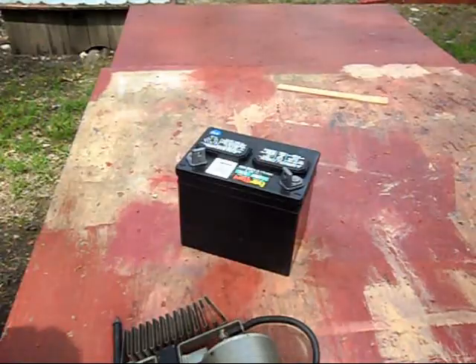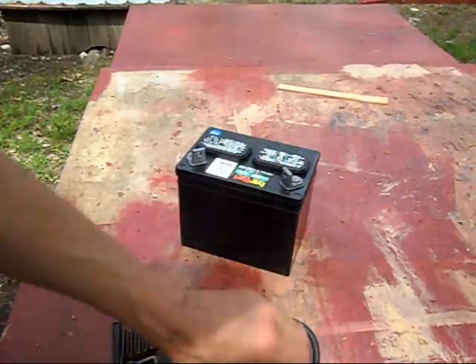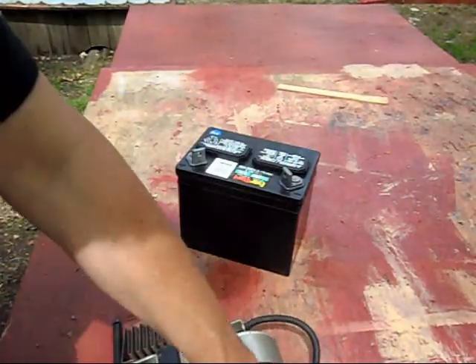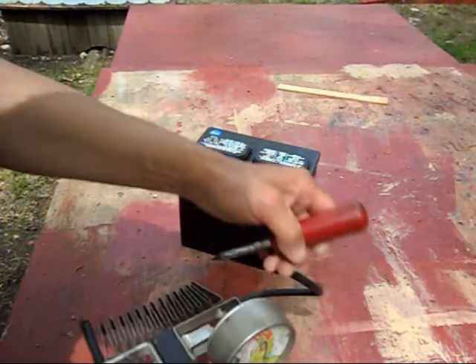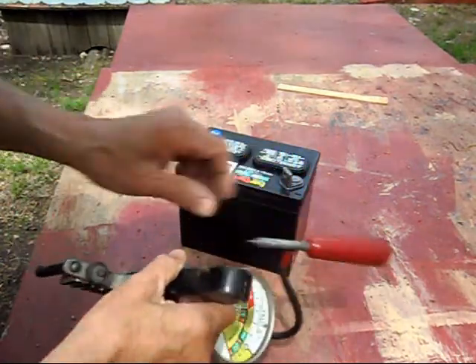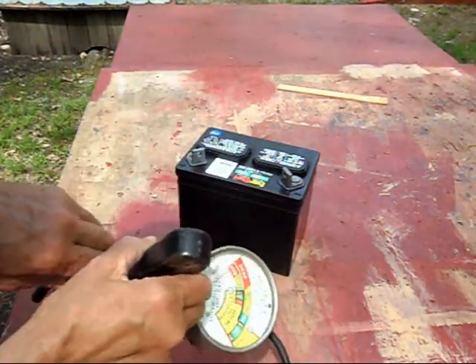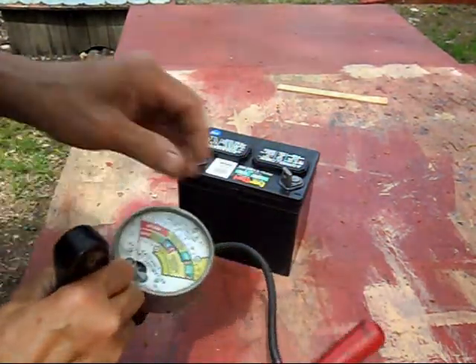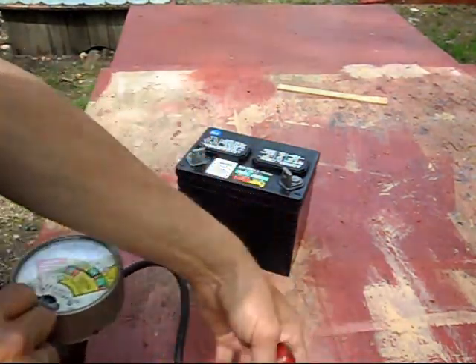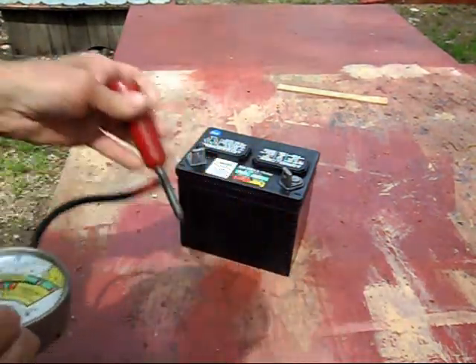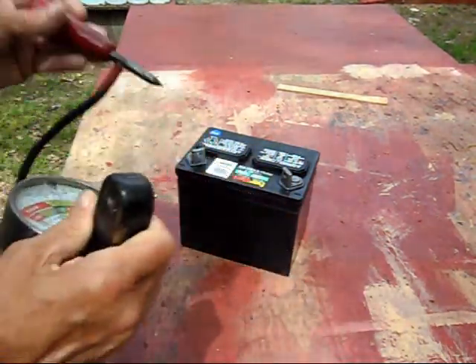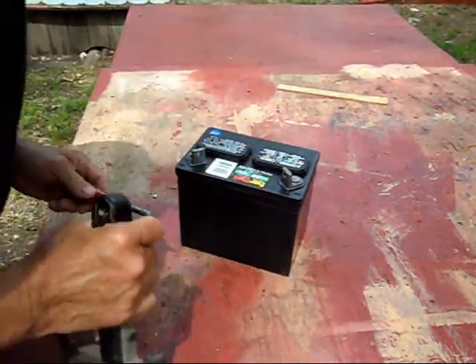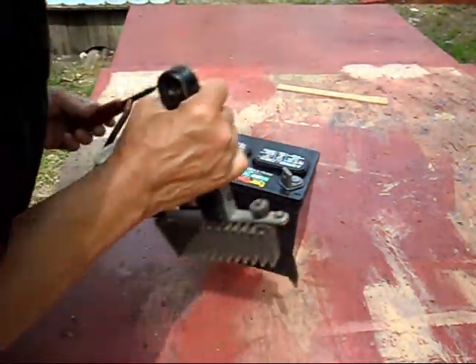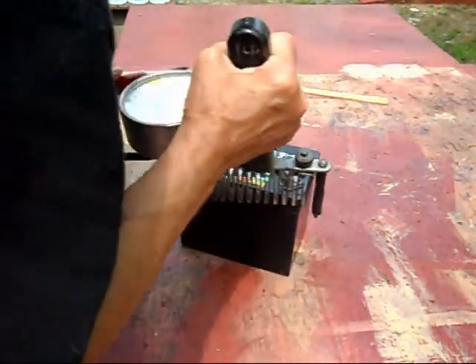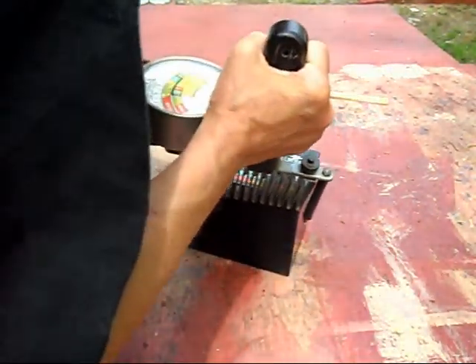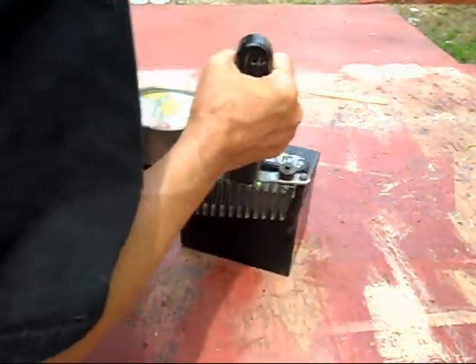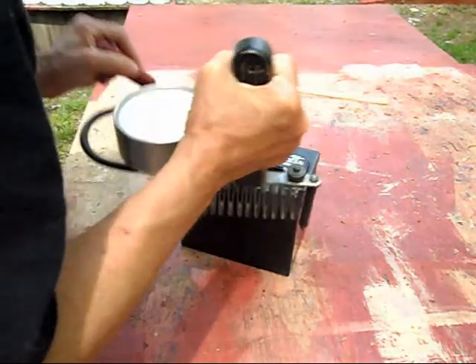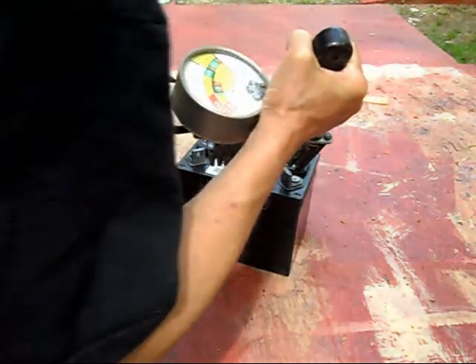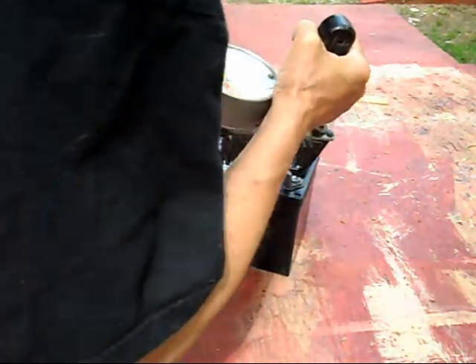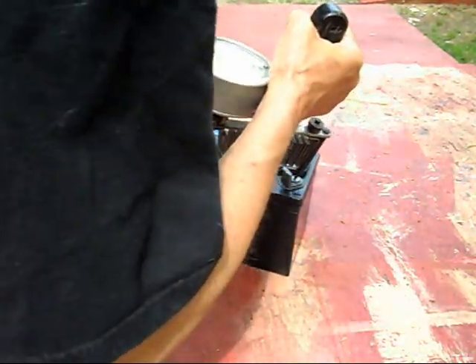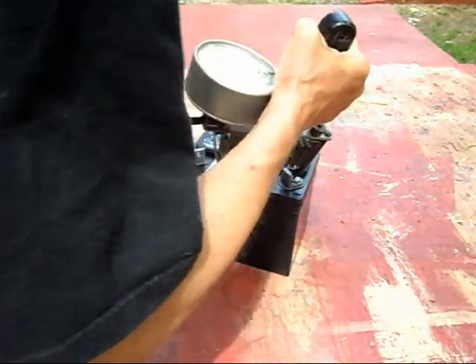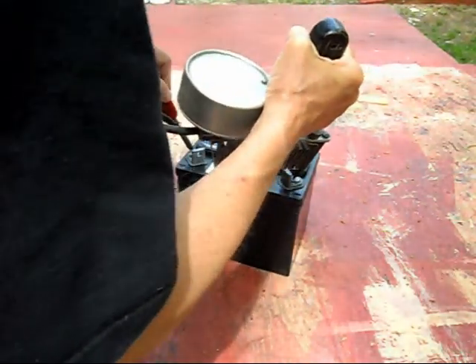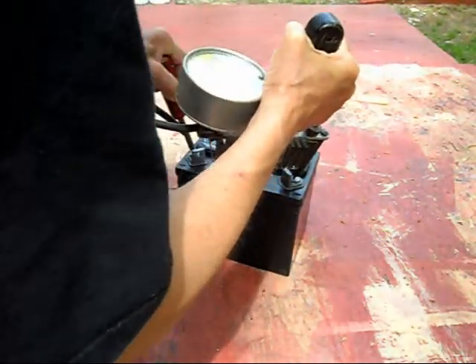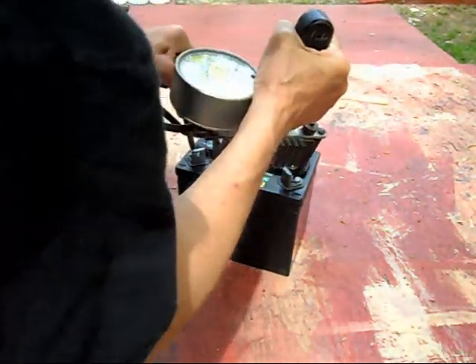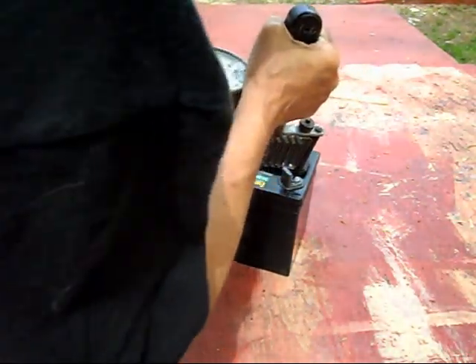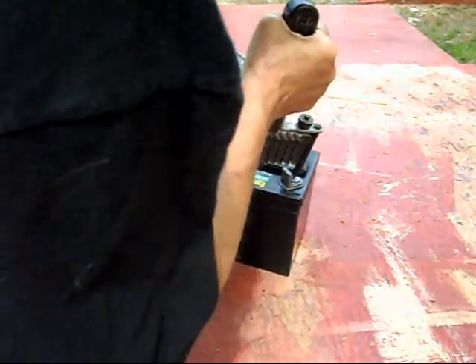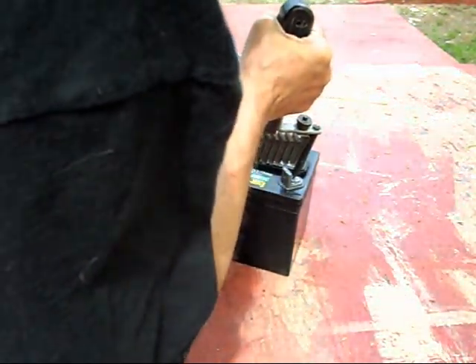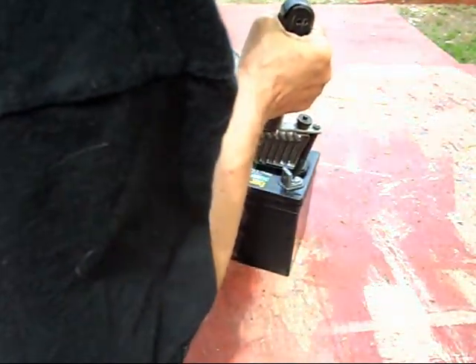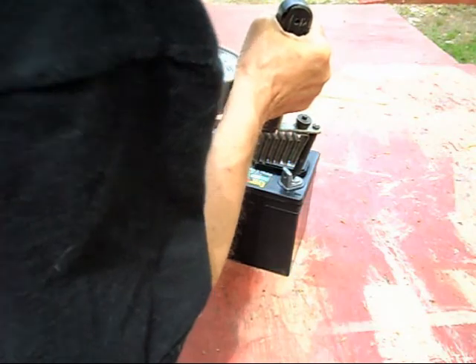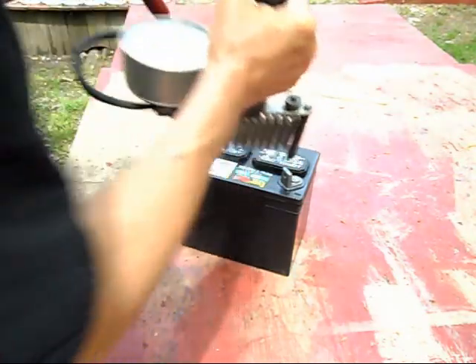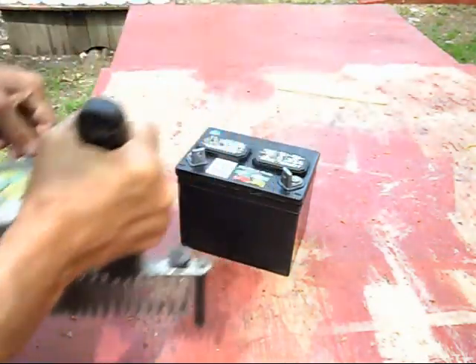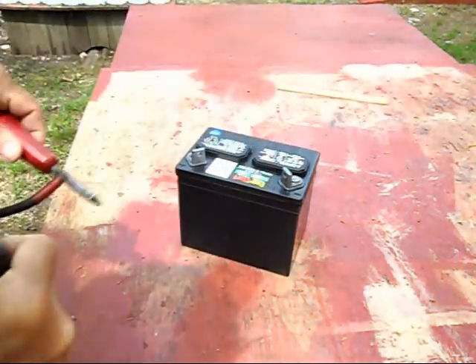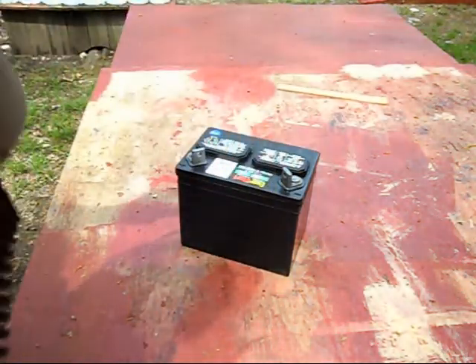First thing we're going to do is put a voltage check on it. This is the positive and this is the negative. Reading 12 and a half volts.